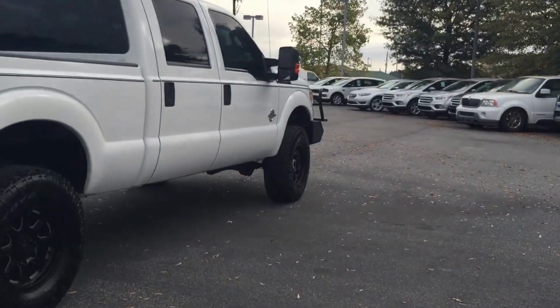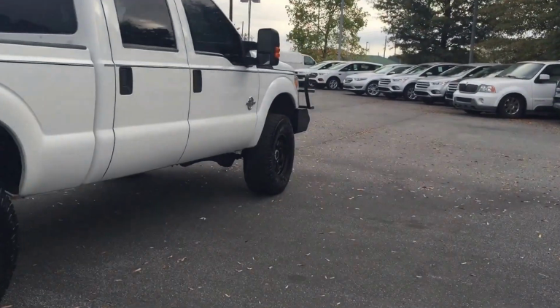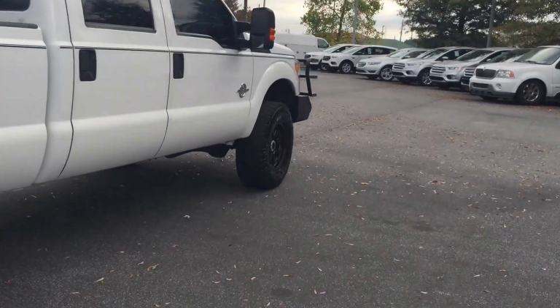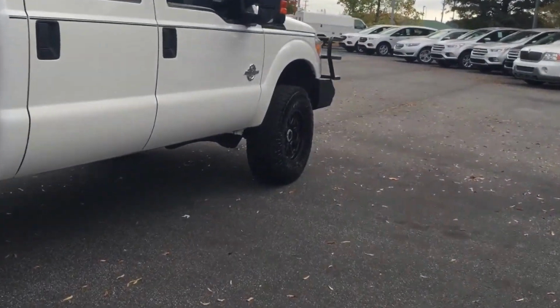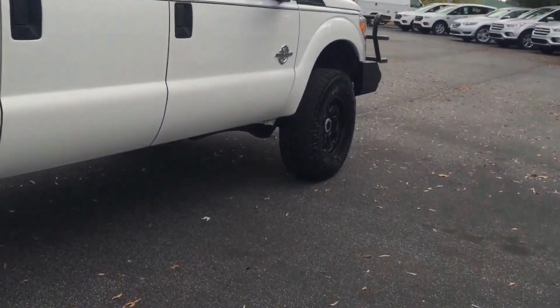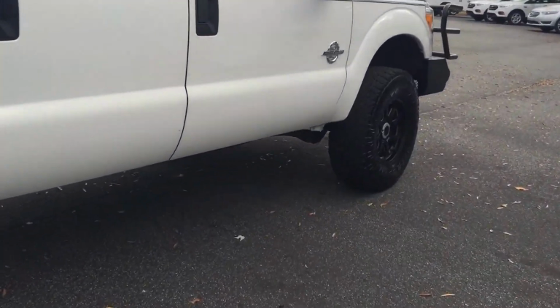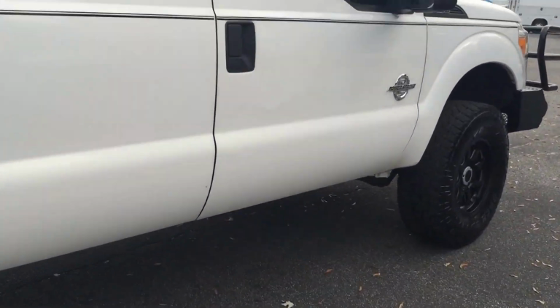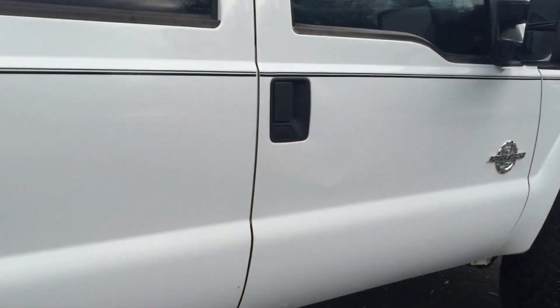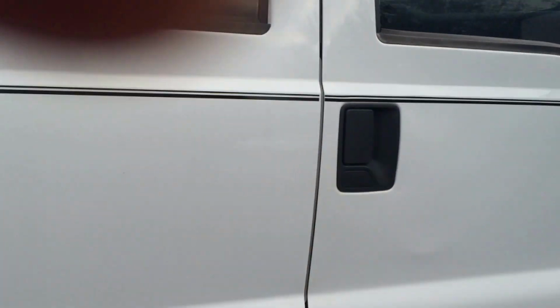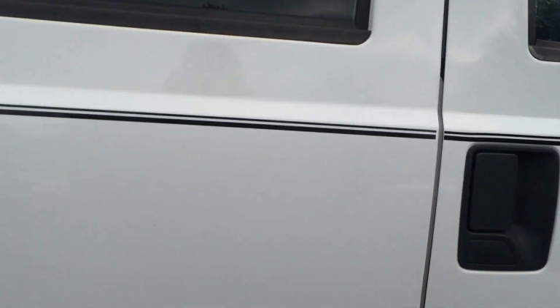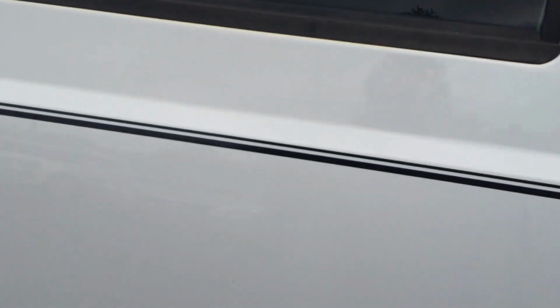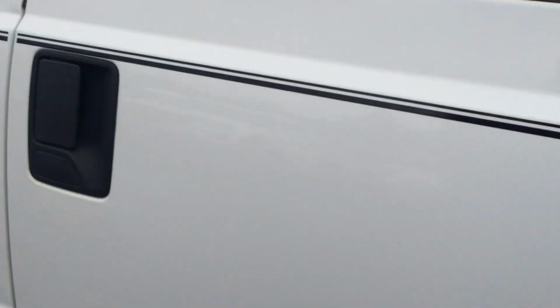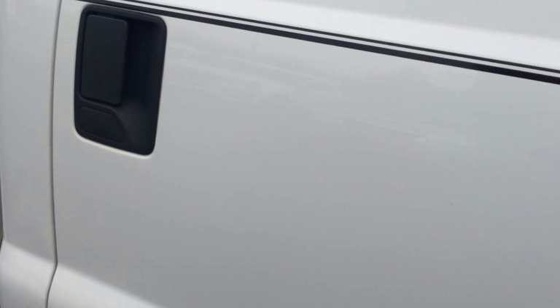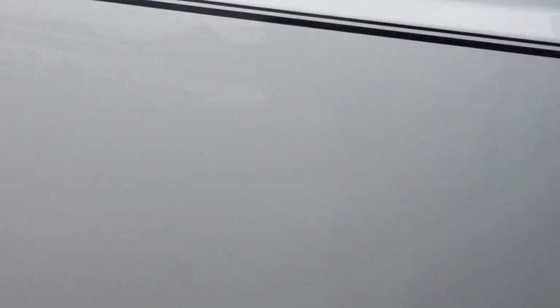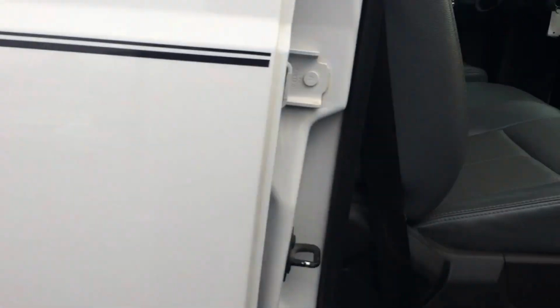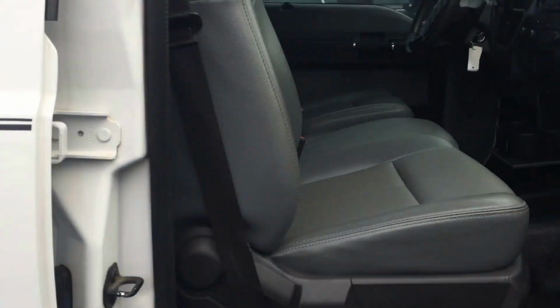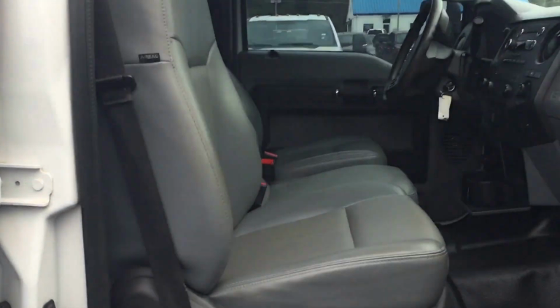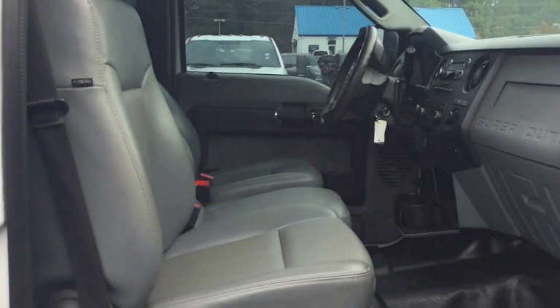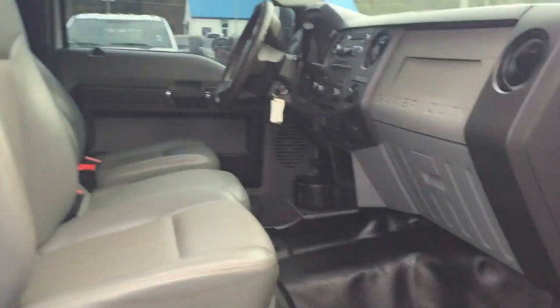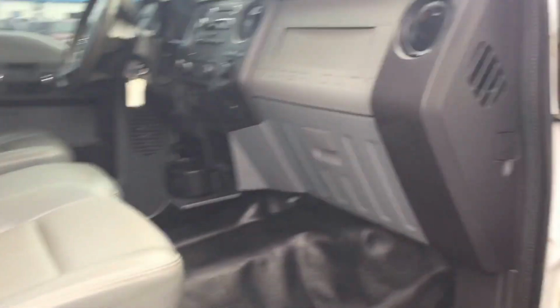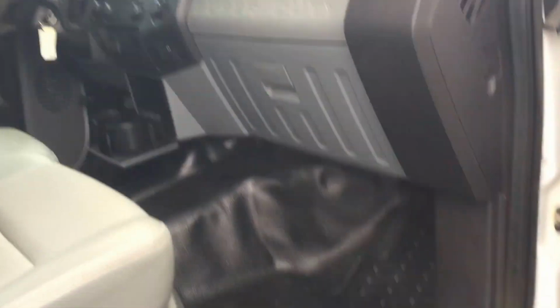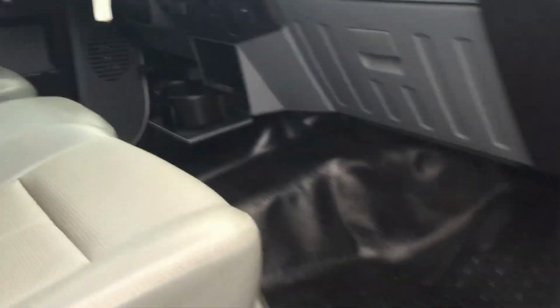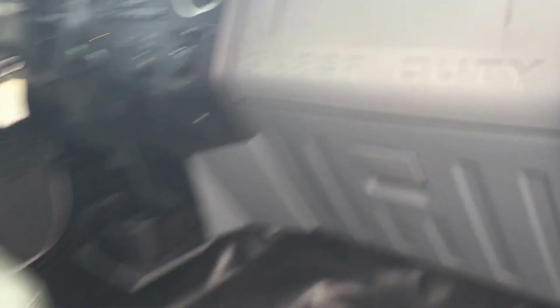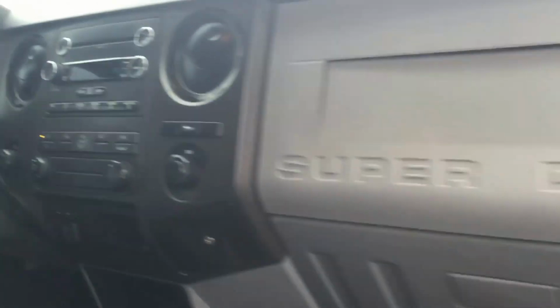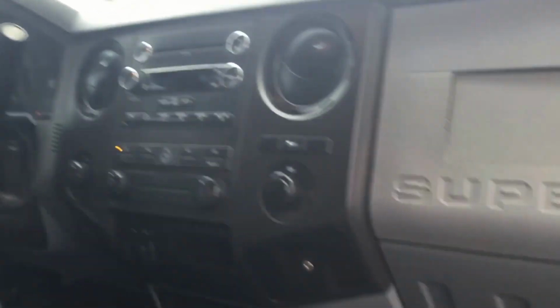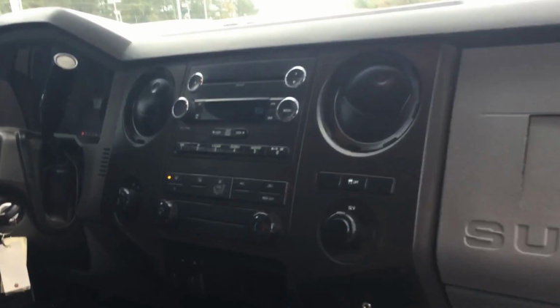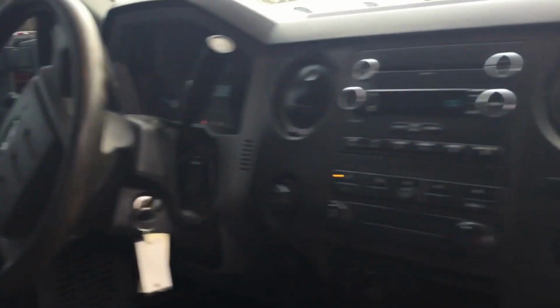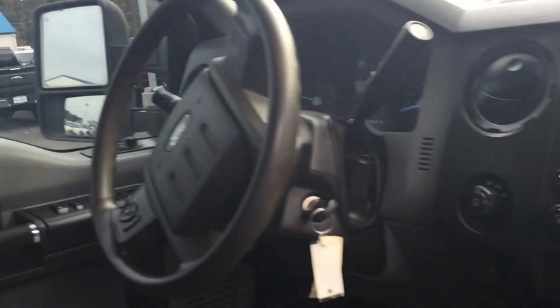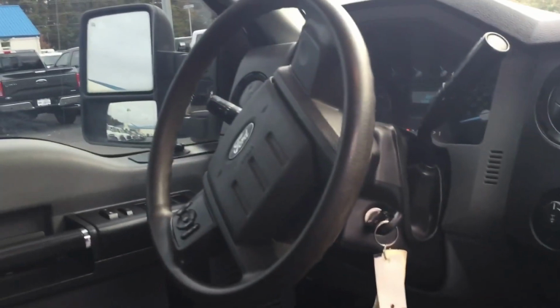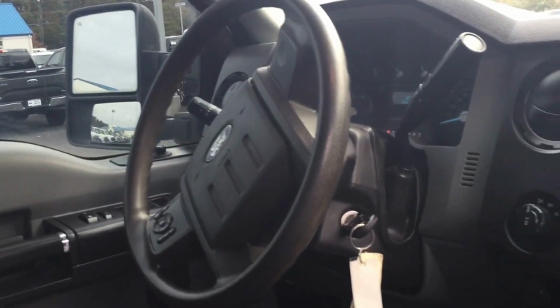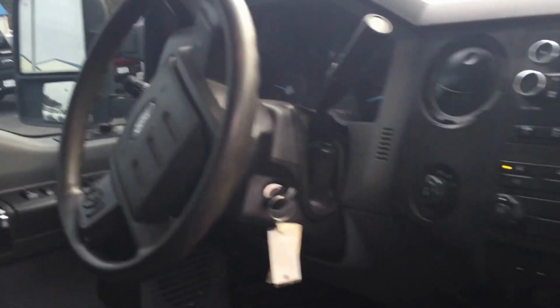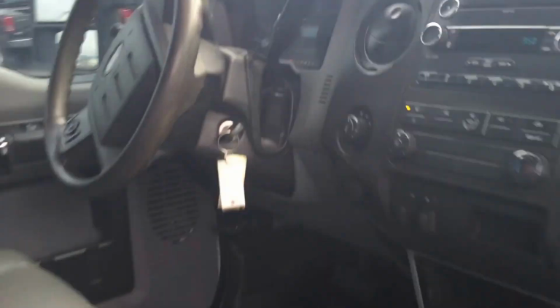I'll take a step inside really quickly to show you the interior. This is the interior of this bad boy. Pretty clean as you see here. And here's the stand well and everything like that.